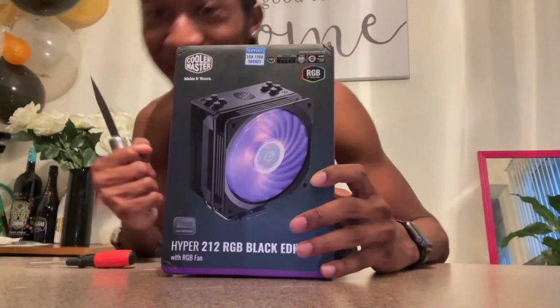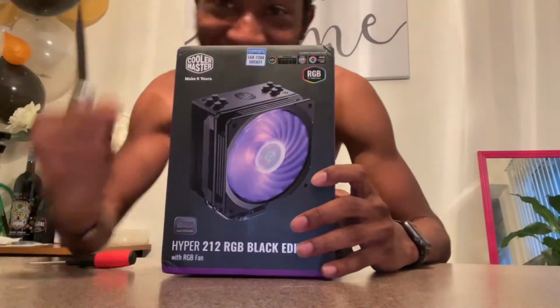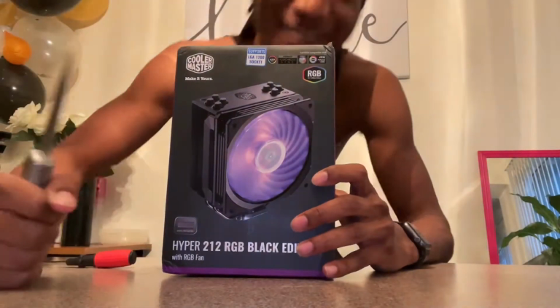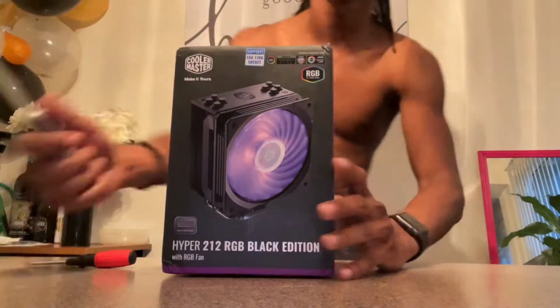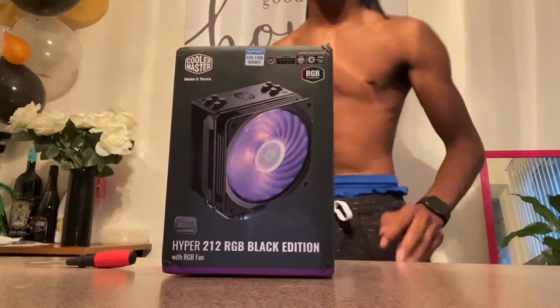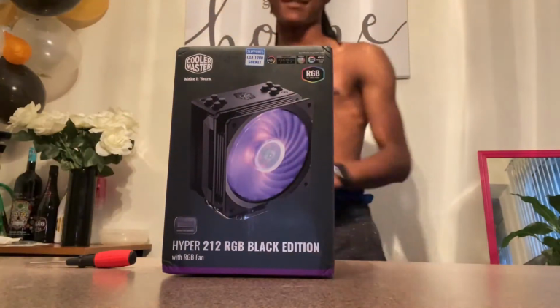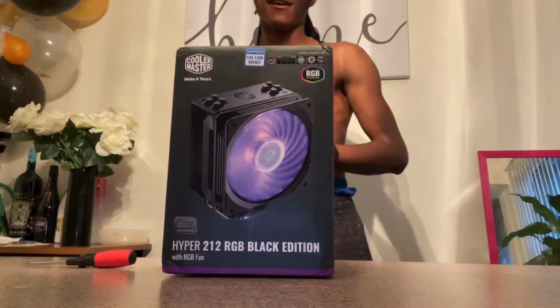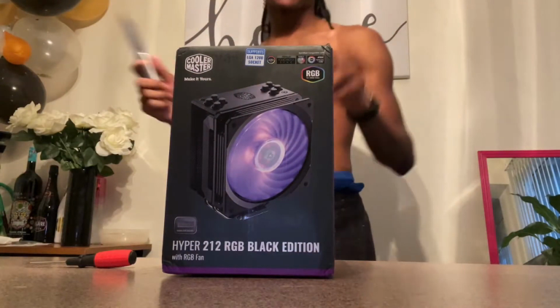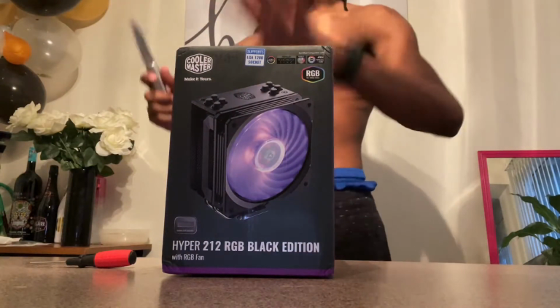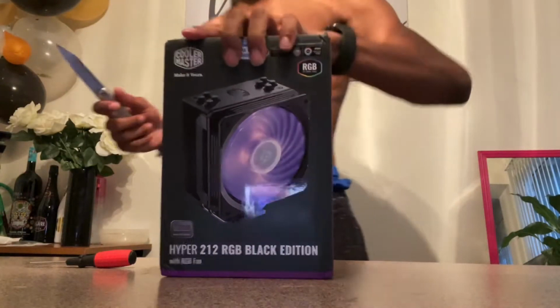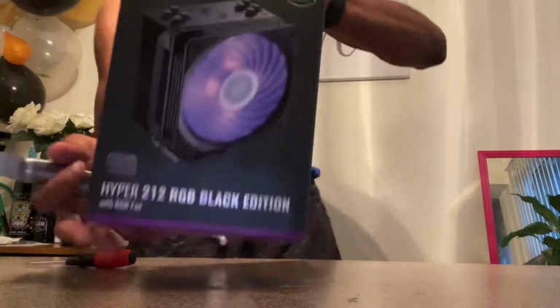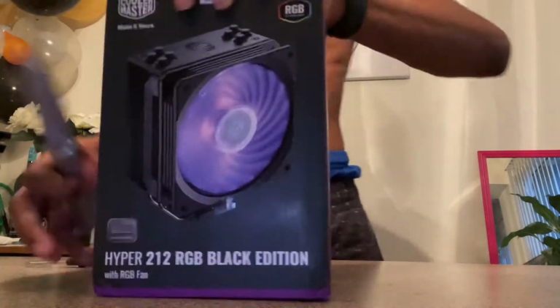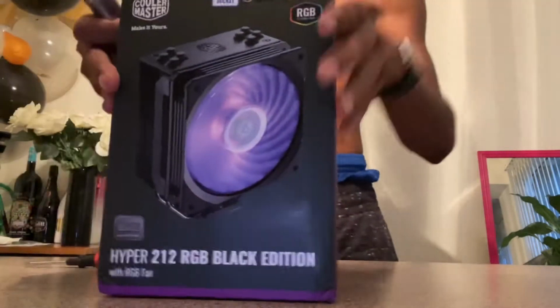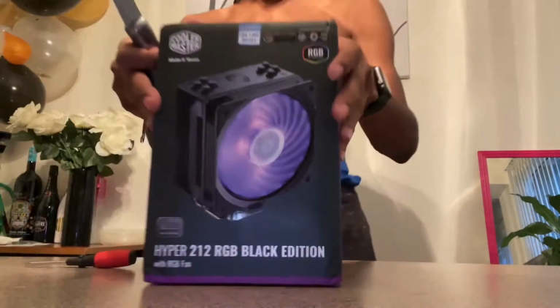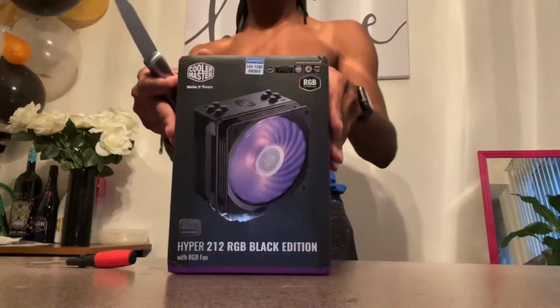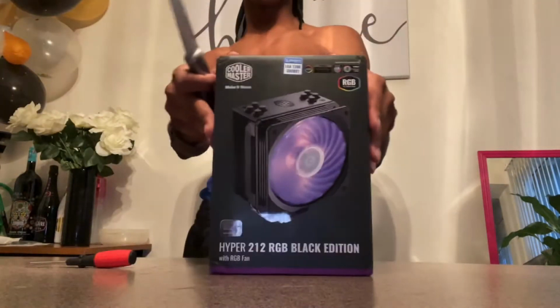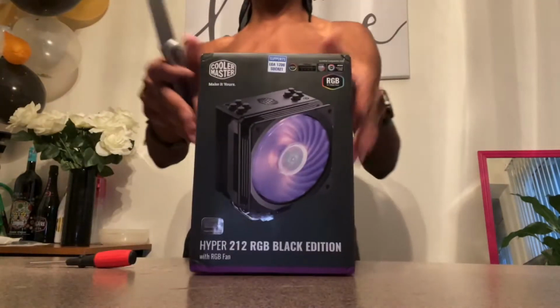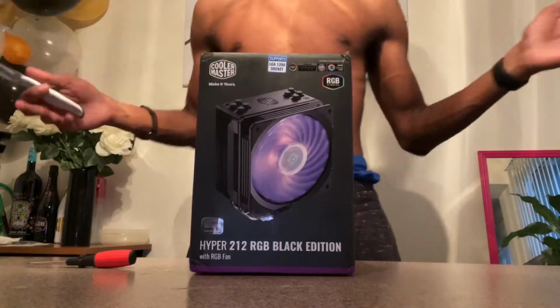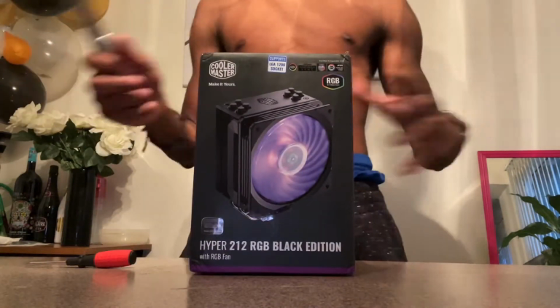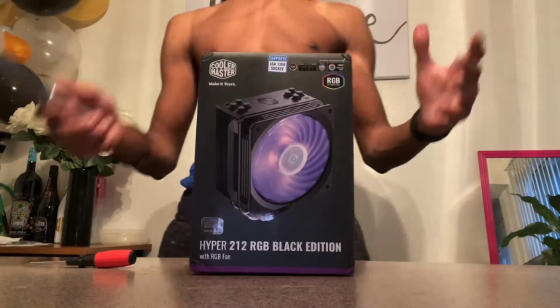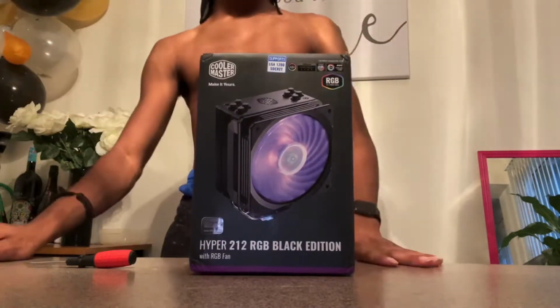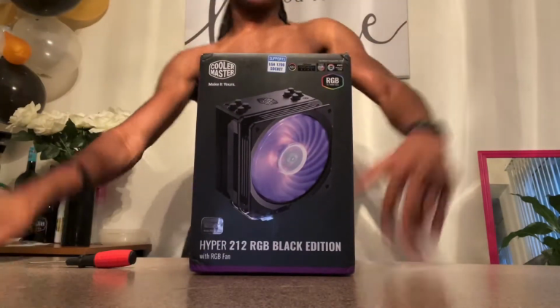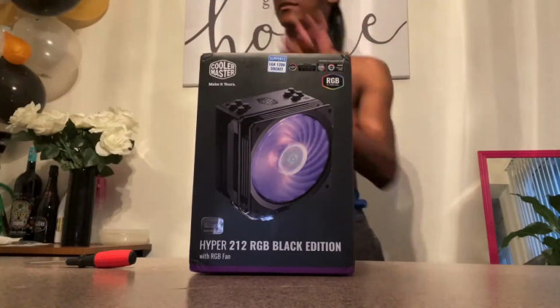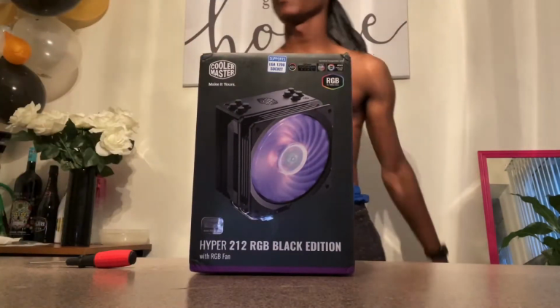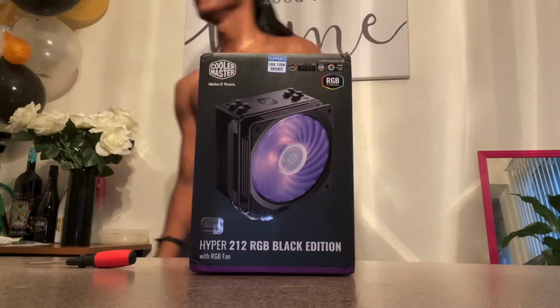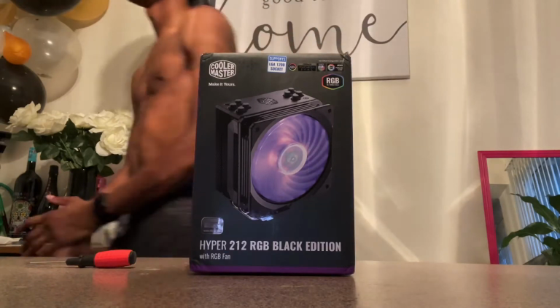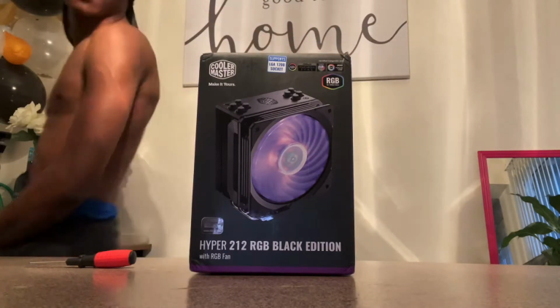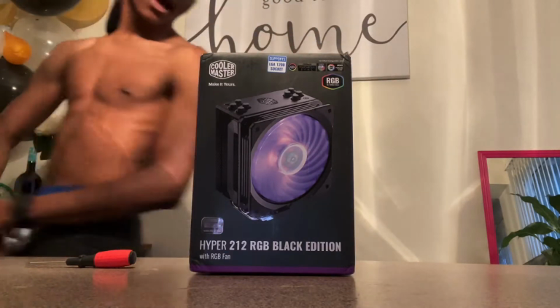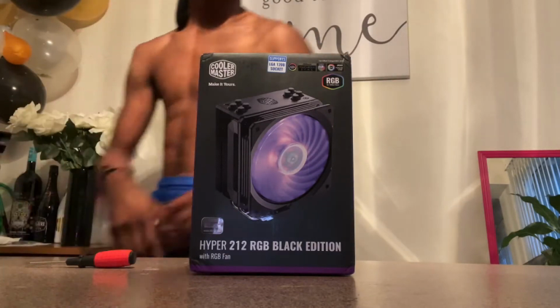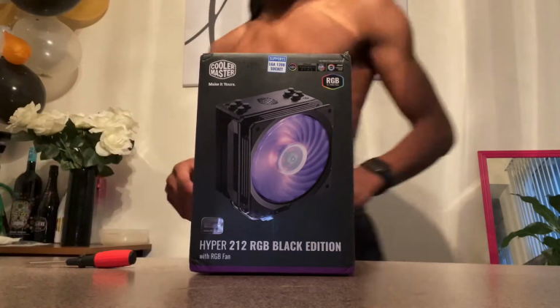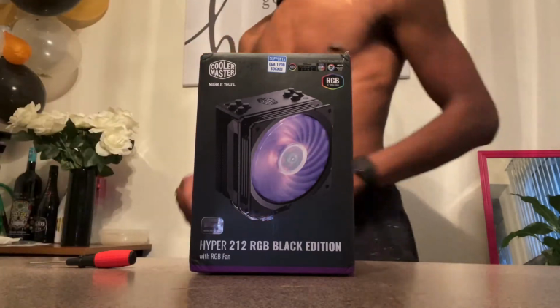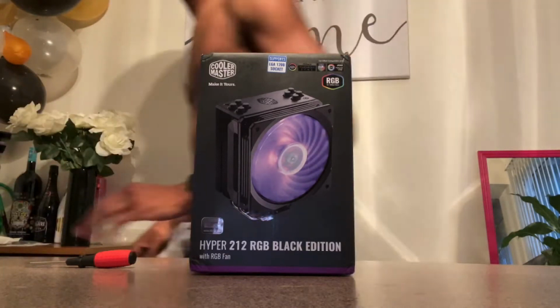We're back with another unboxing. Today we are going to be unboxing the CPU cooler for my PC. It literally just came in the mail.